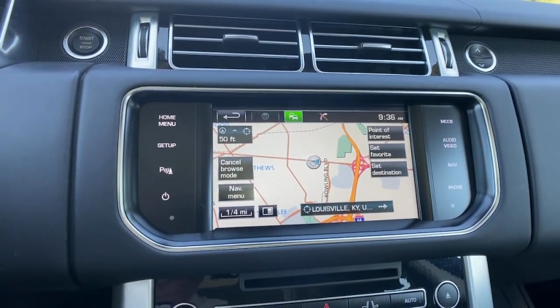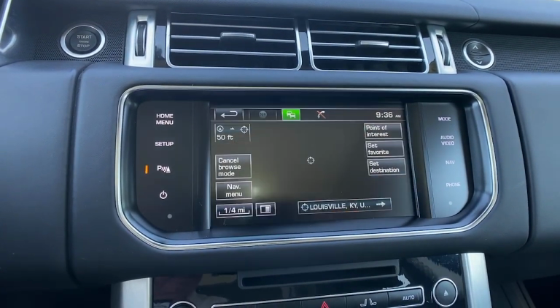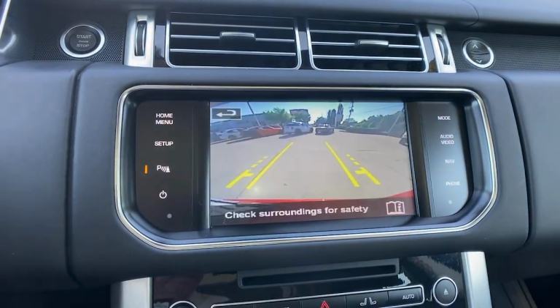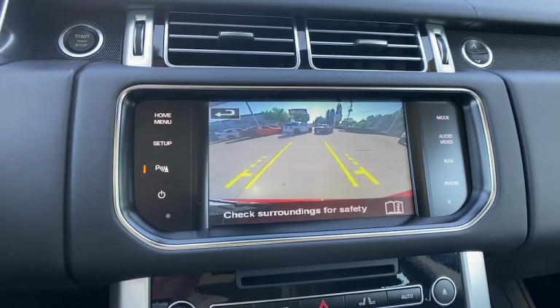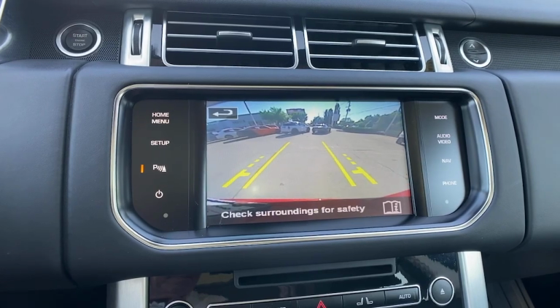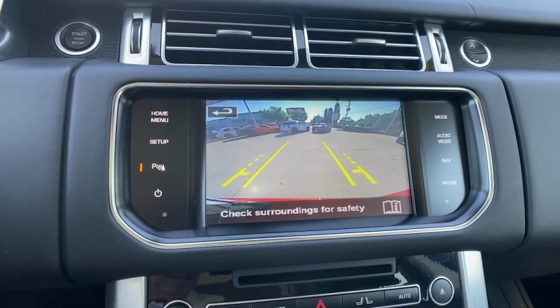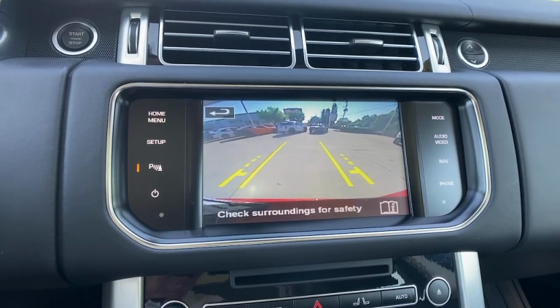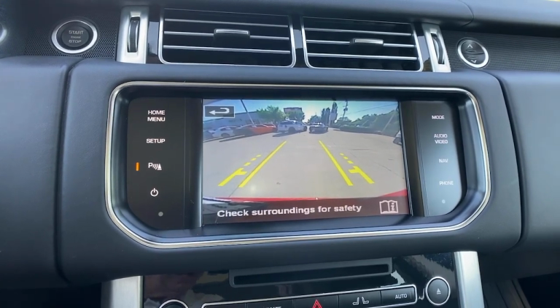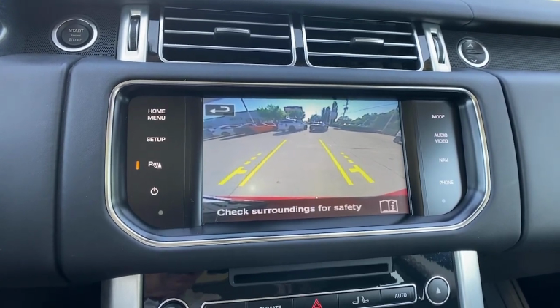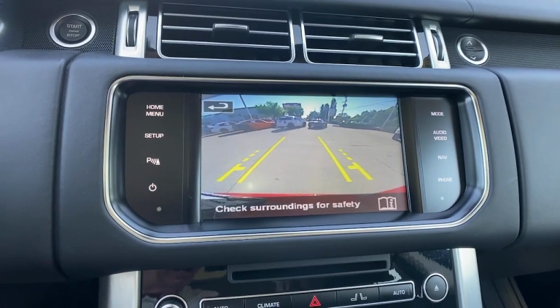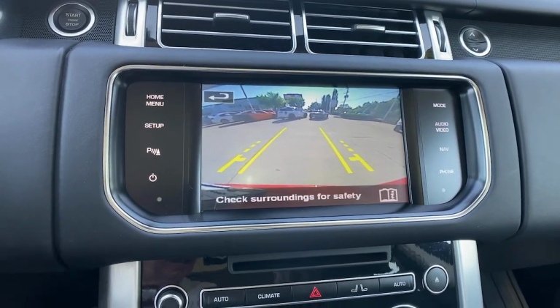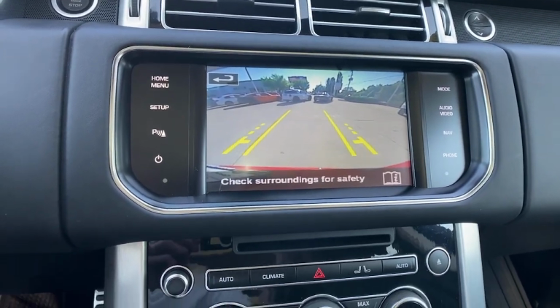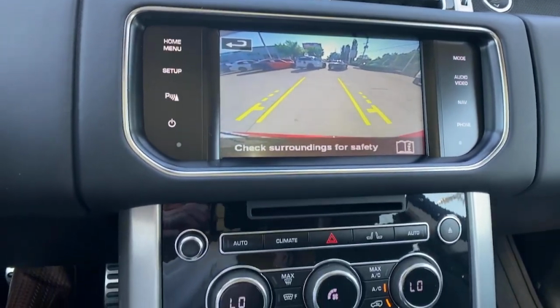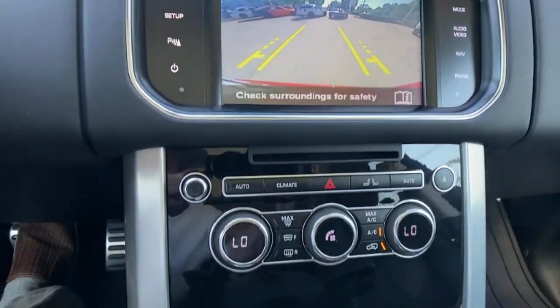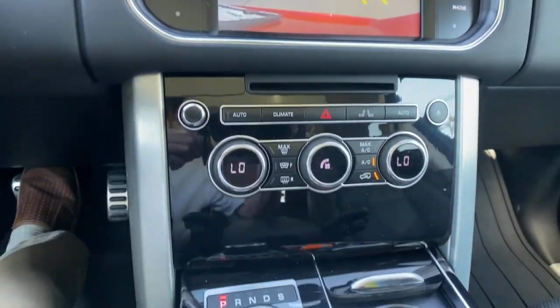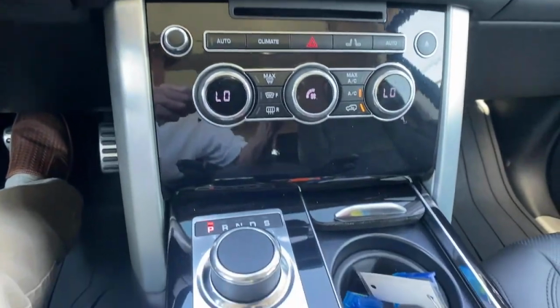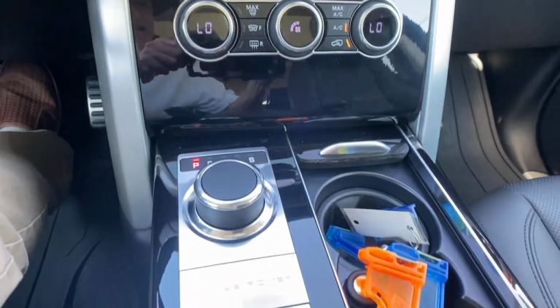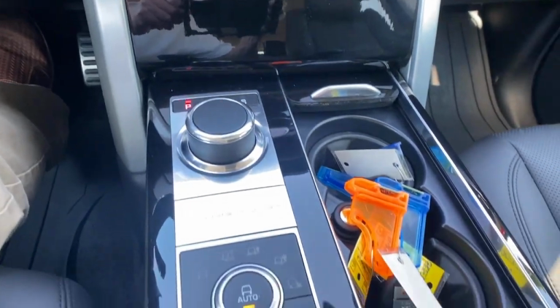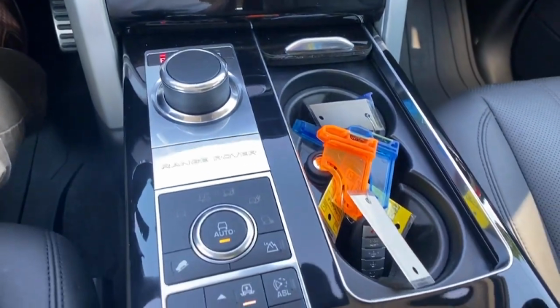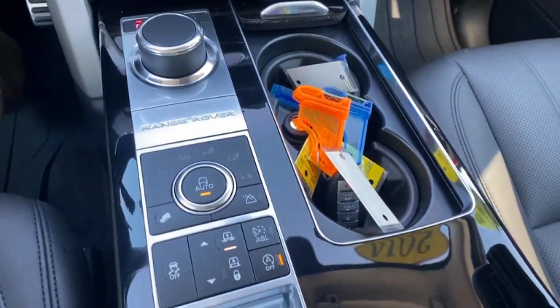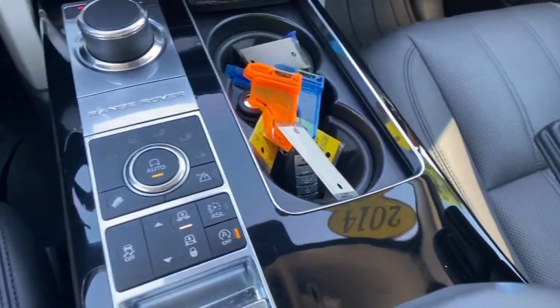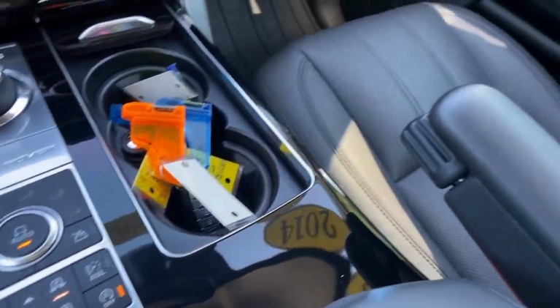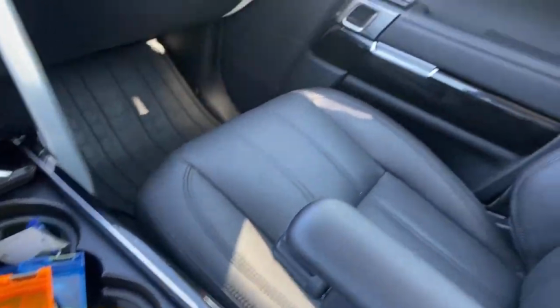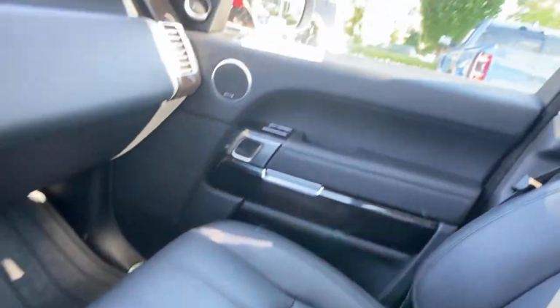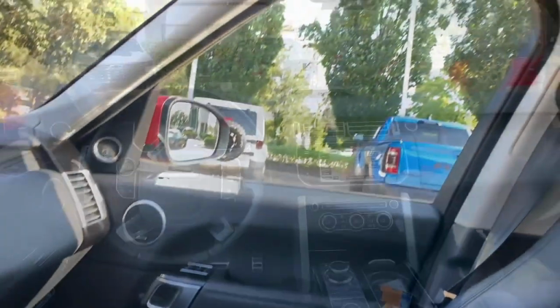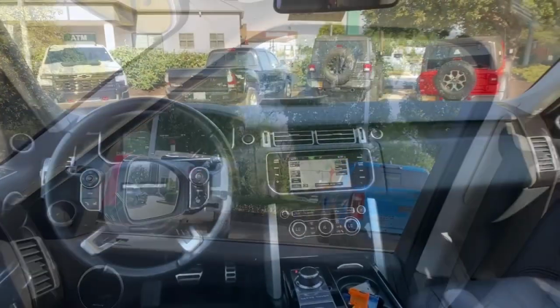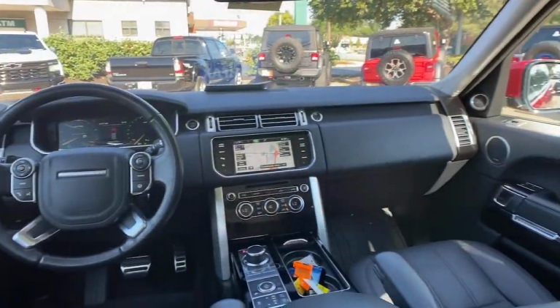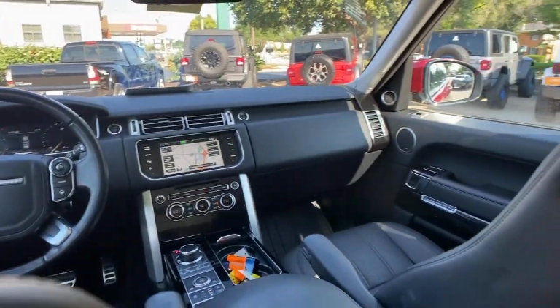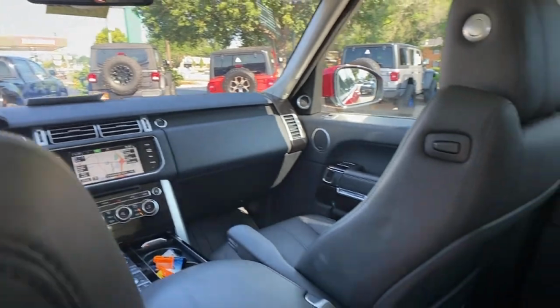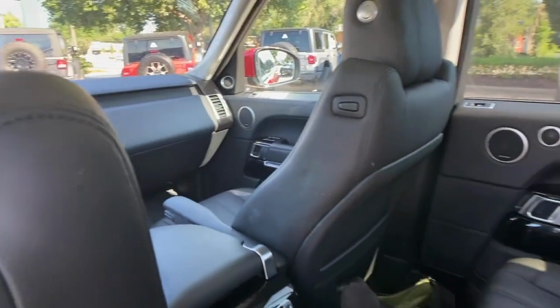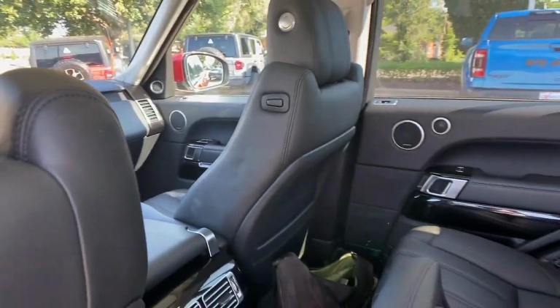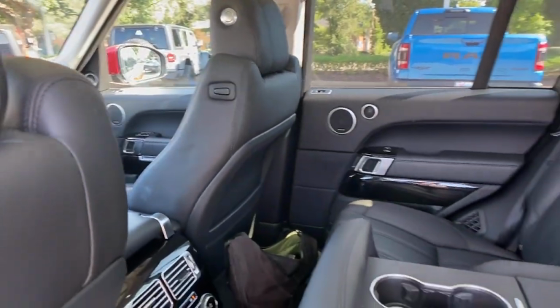Heated steering wheel, navigation system, keyless entry, moonroof, premium sound system, backup camera, power passenger seat, heated rear seat, wood grain interior trim.